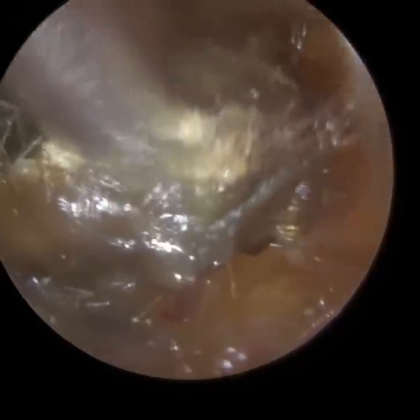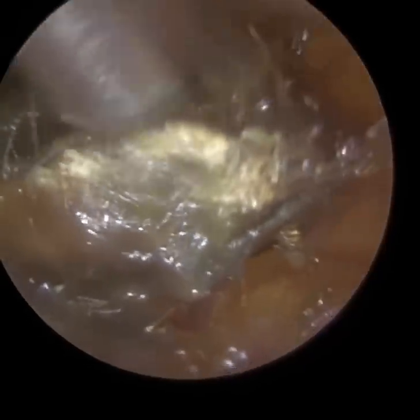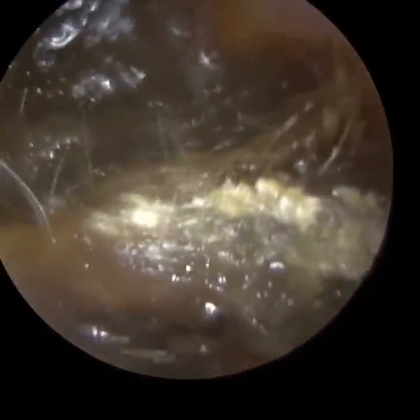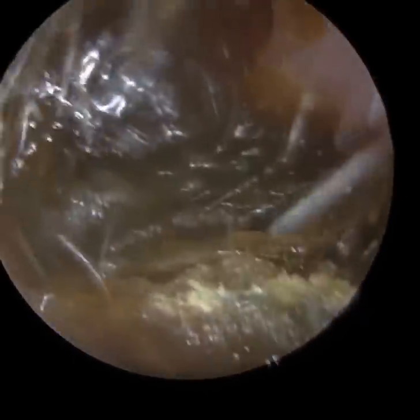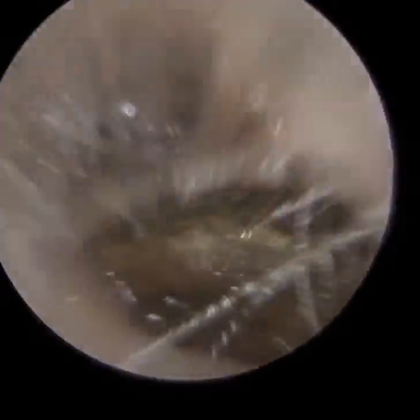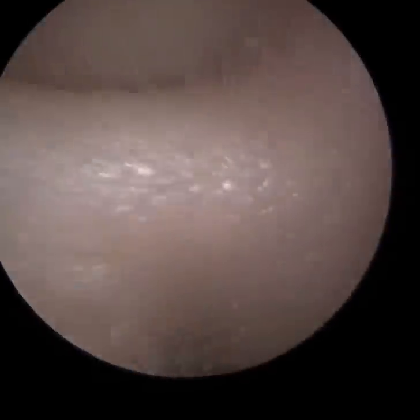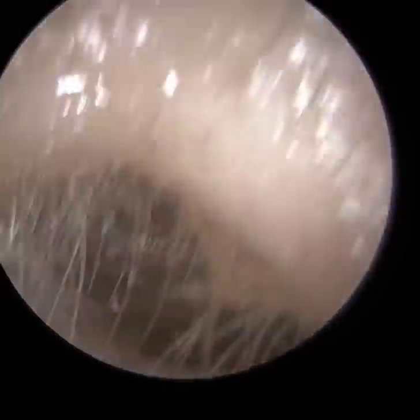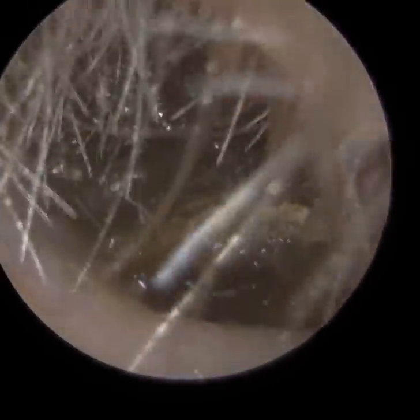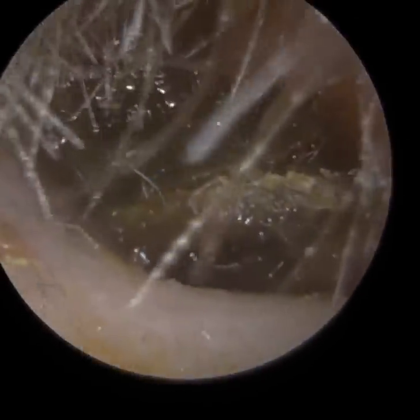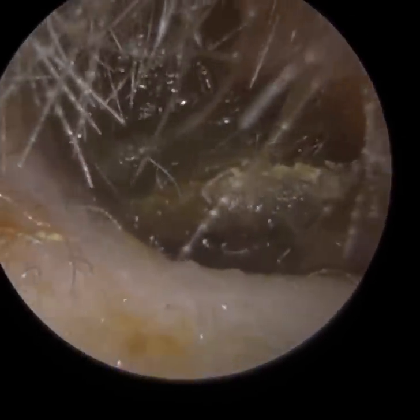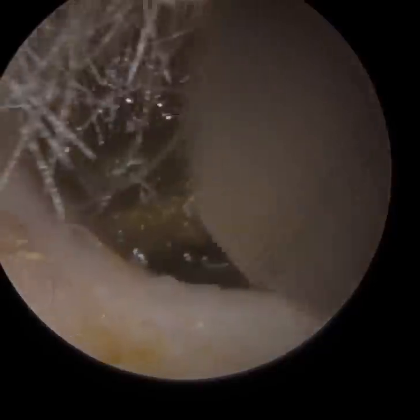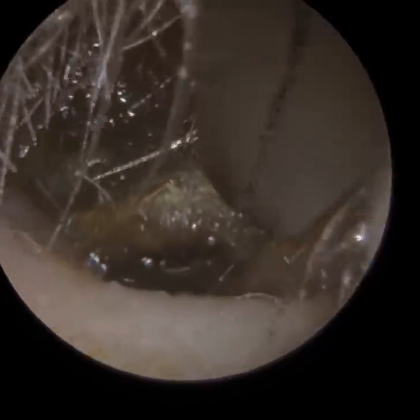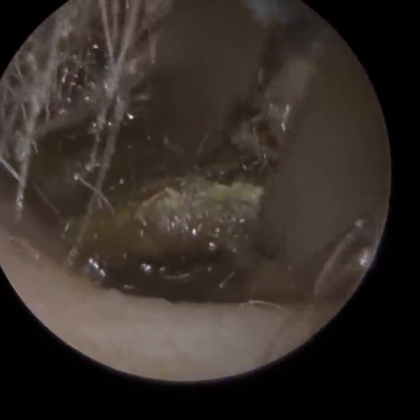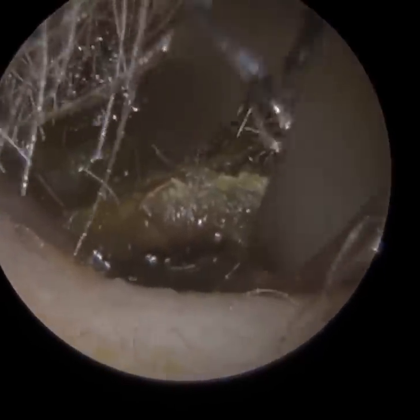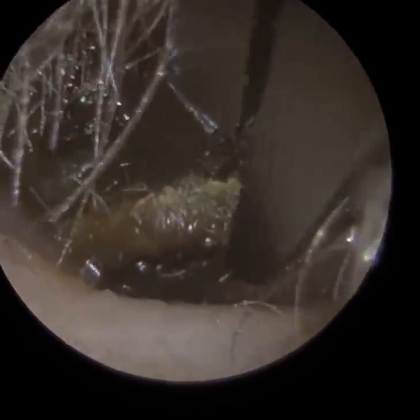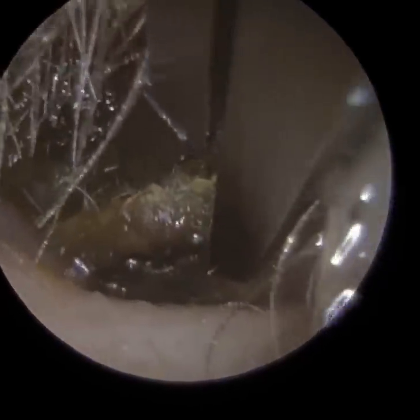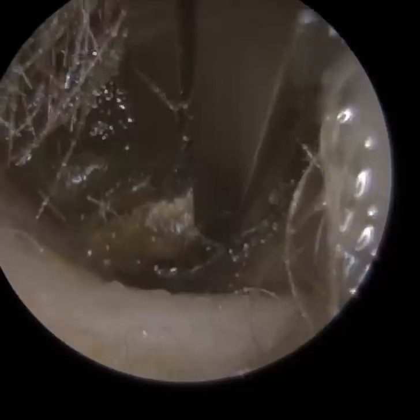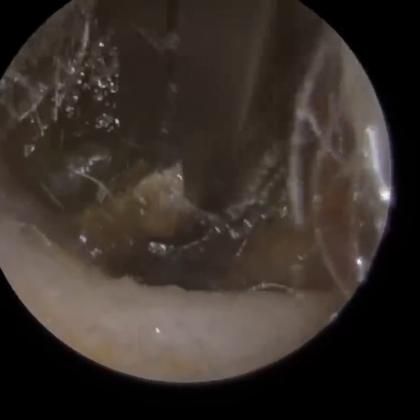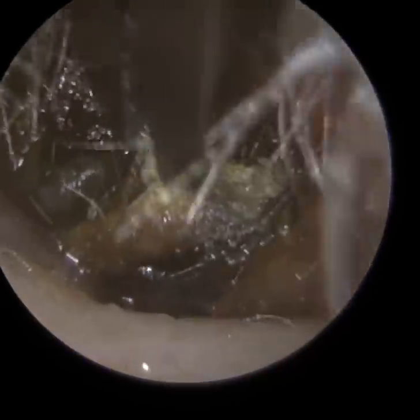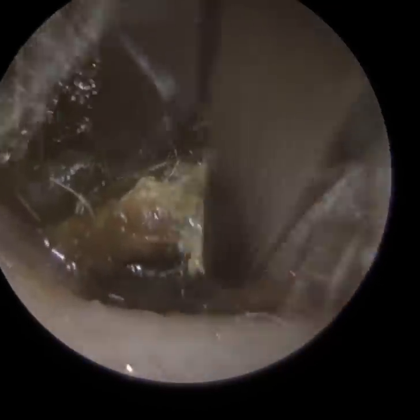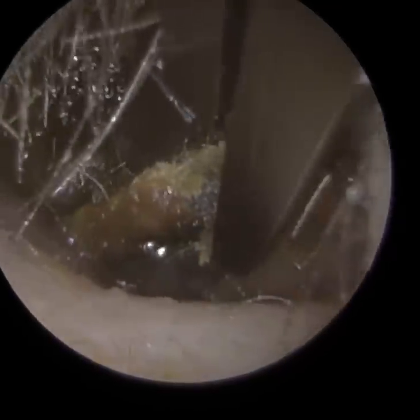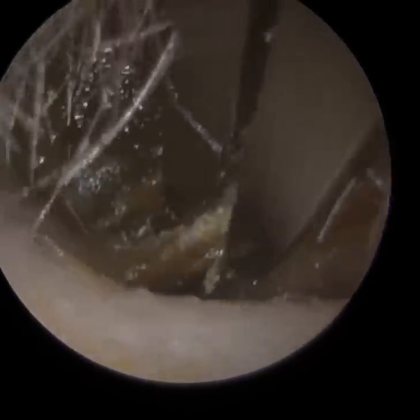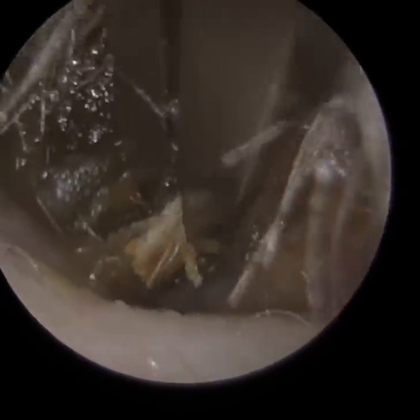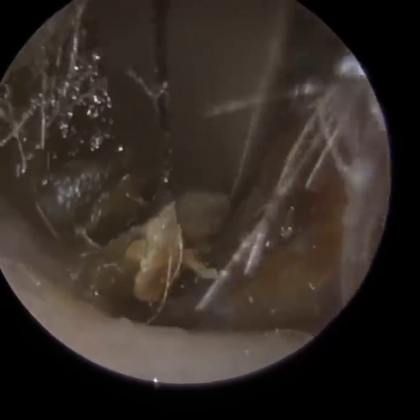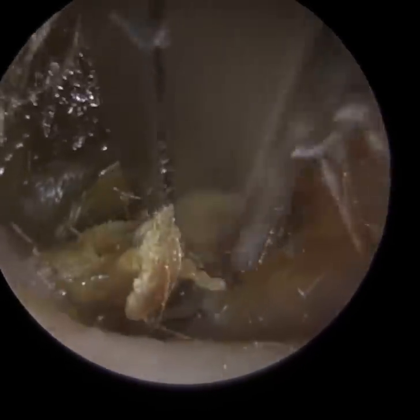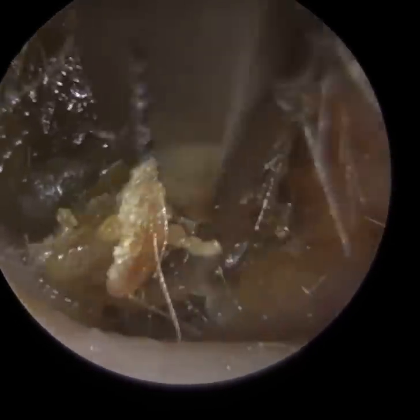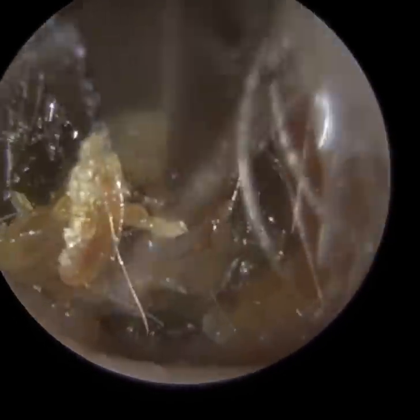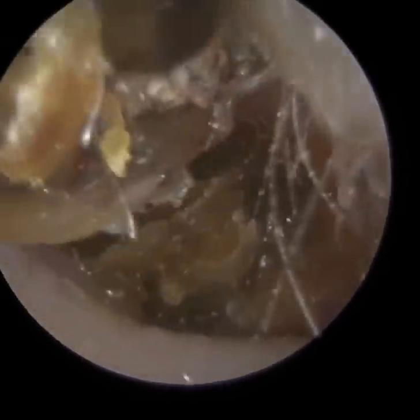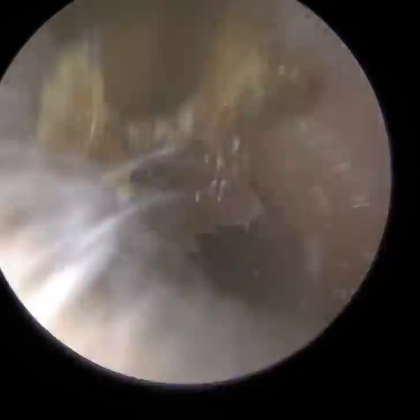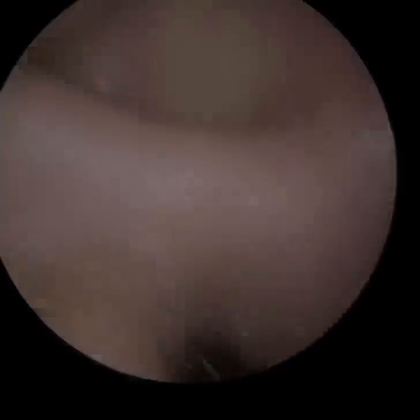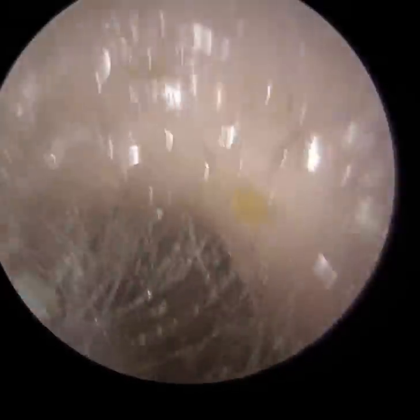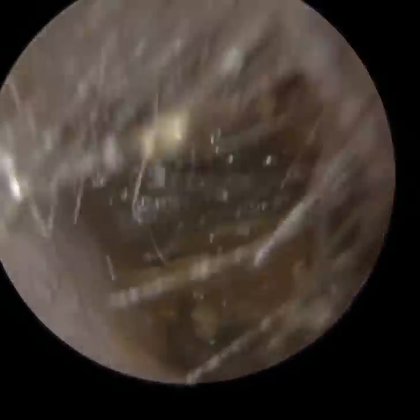Essentially with this patient, they've had a long-standing eustachian tube dysfunction. I'm just going to give you a bit of background whilst you're watching this, so it all makes sense and comes together when you see the middle ear. This patient has long-standing eustachian tube dysfunction.